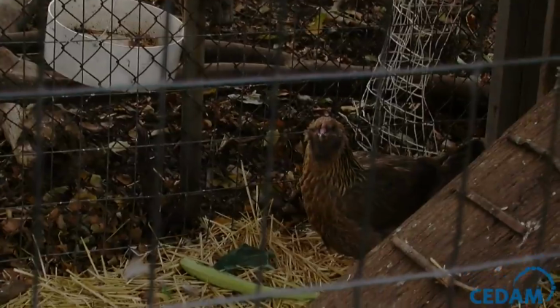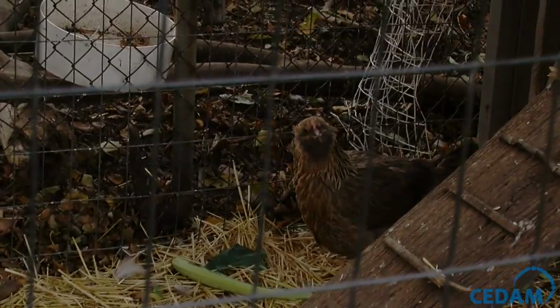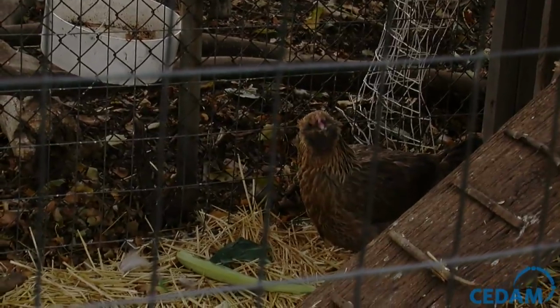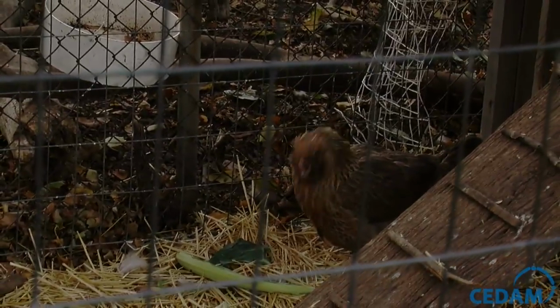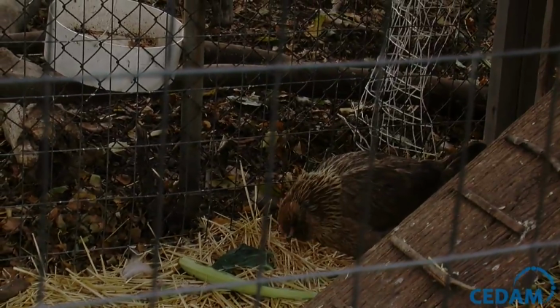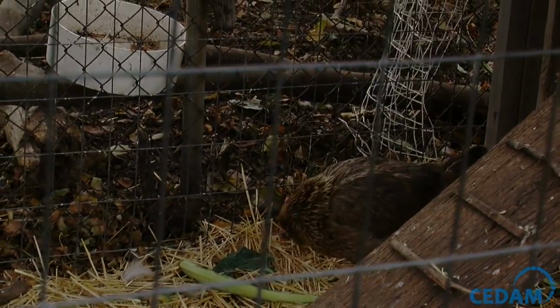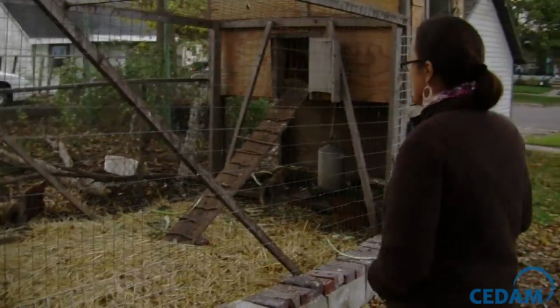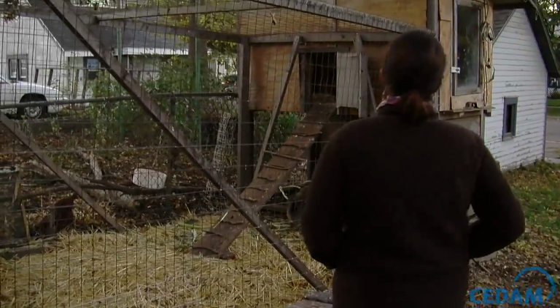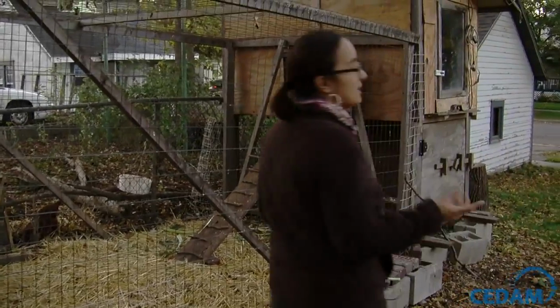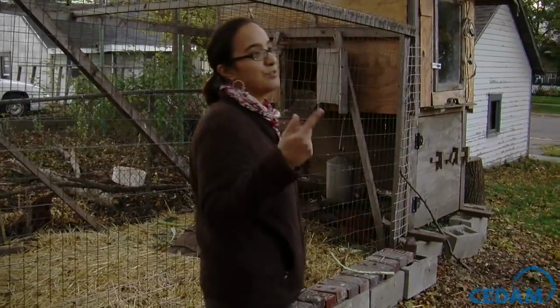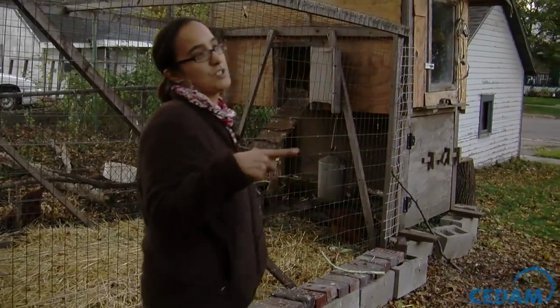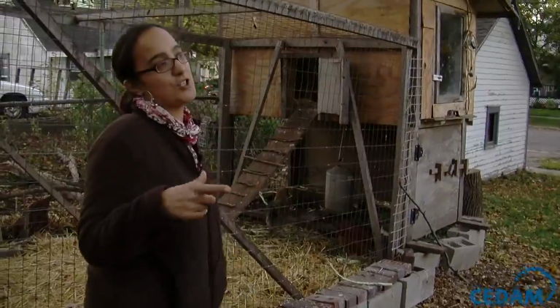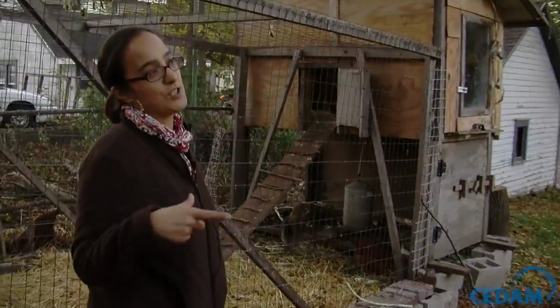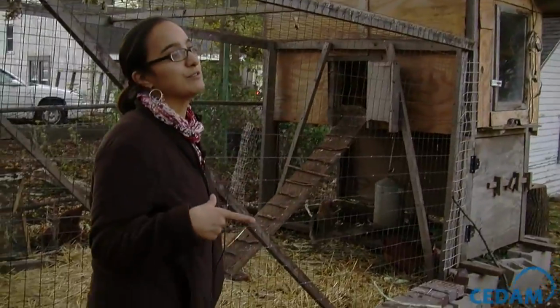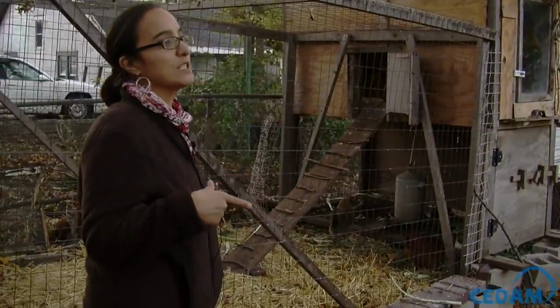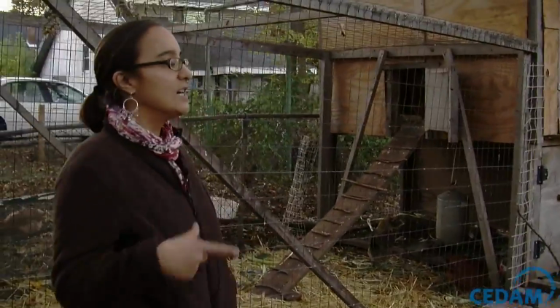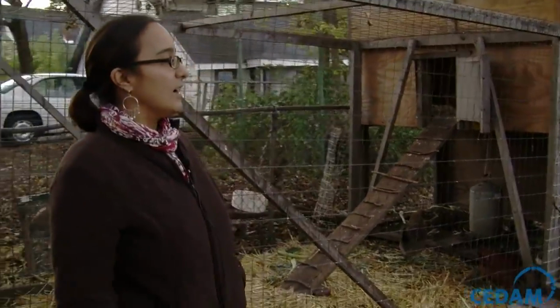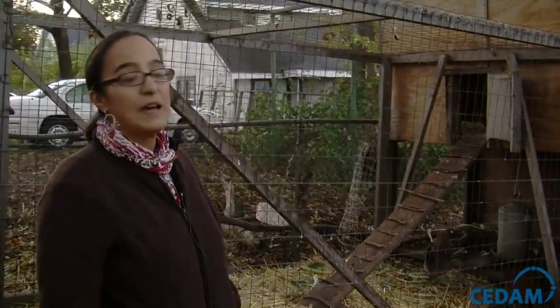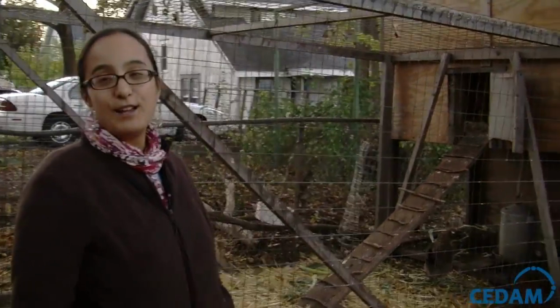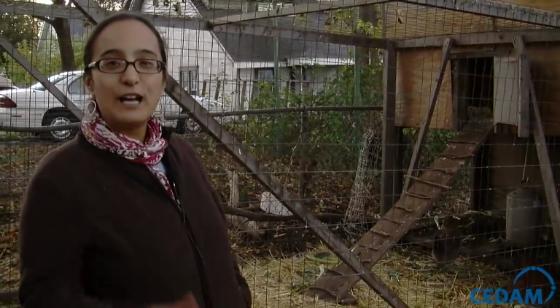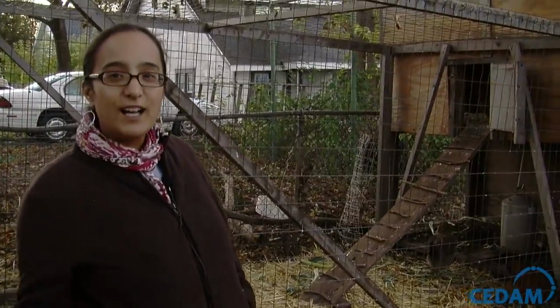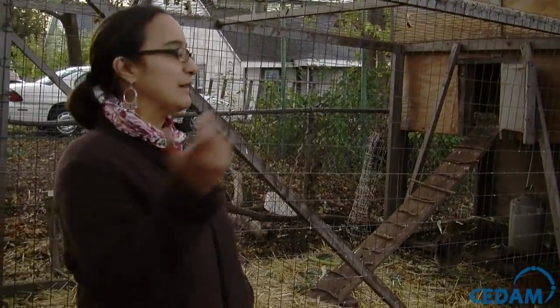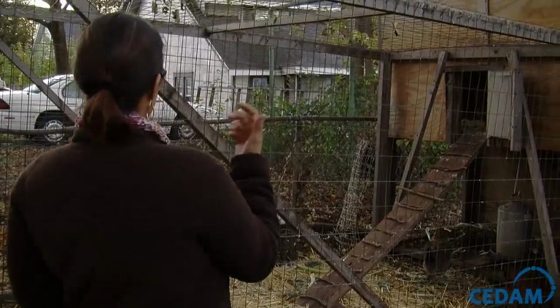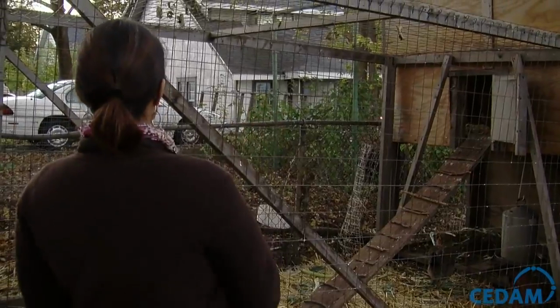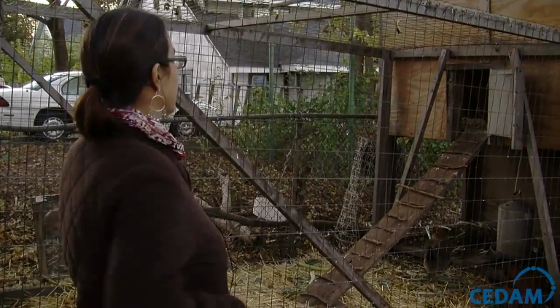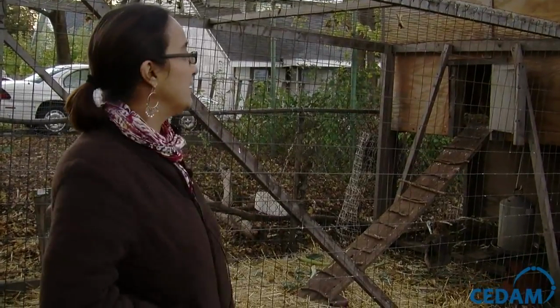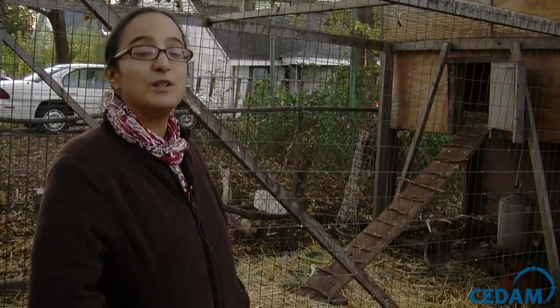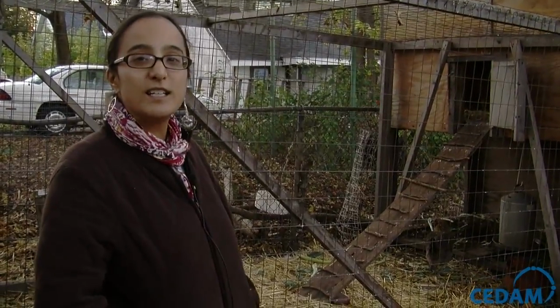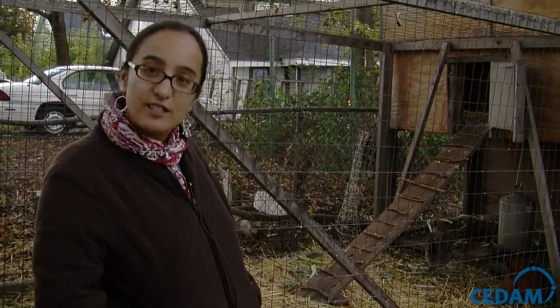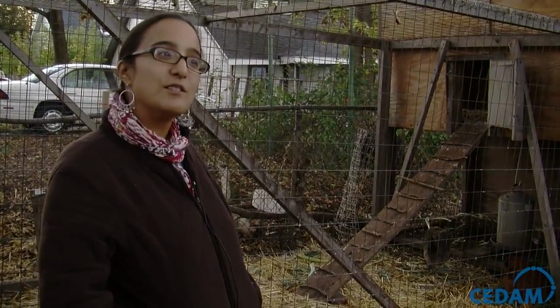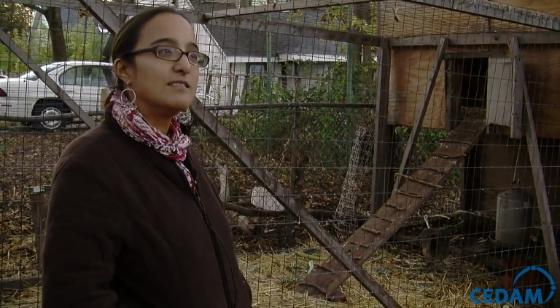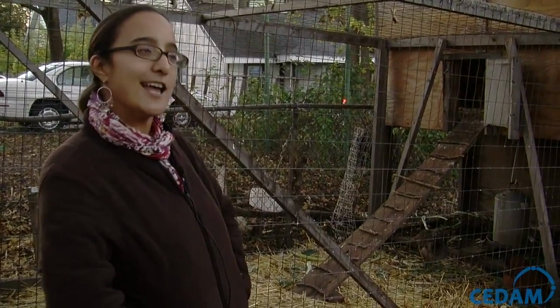We just got chickens last summer. A couple of families are taking turns caring for them — that way, if we're out of town, the other family can take care of it. The week you take care of the chickens is the week you get the eggs.